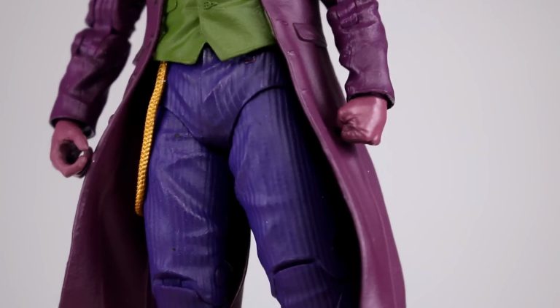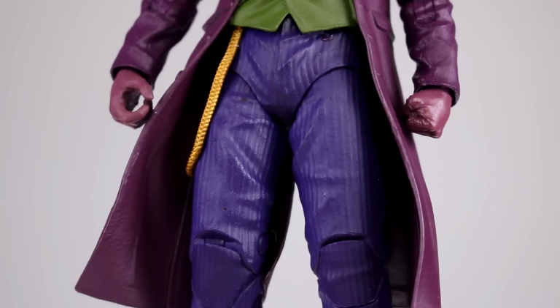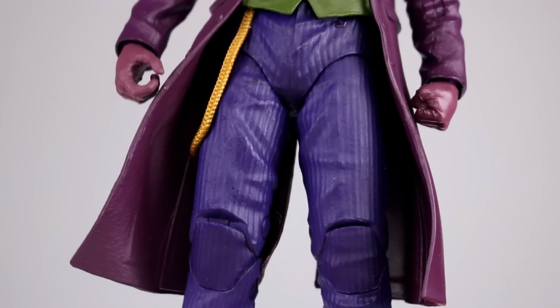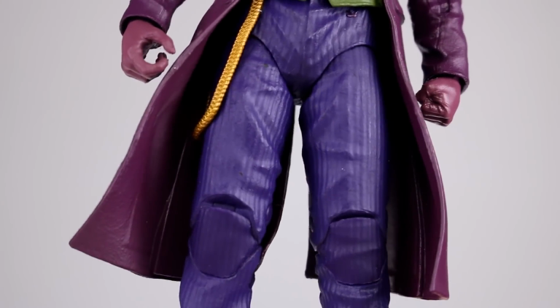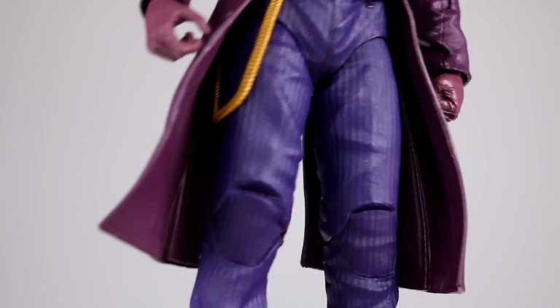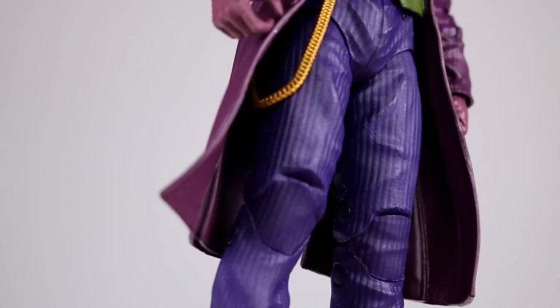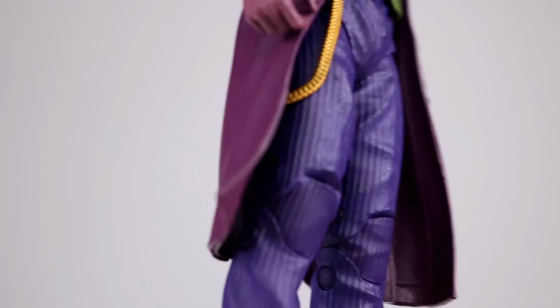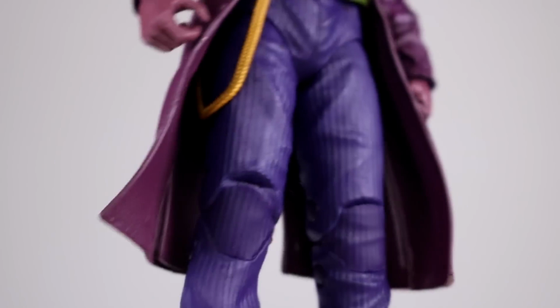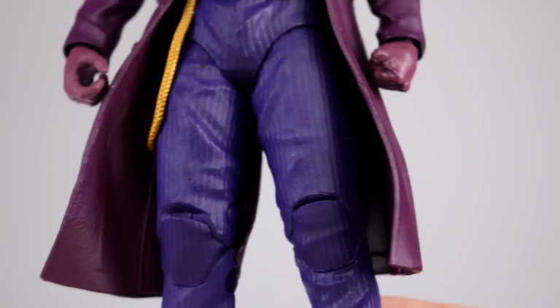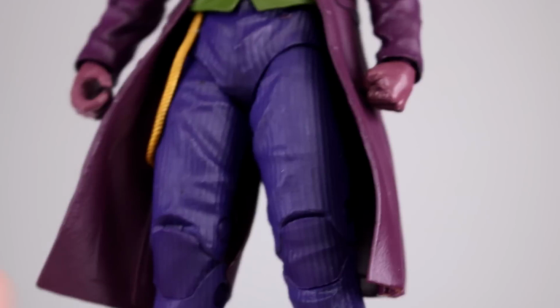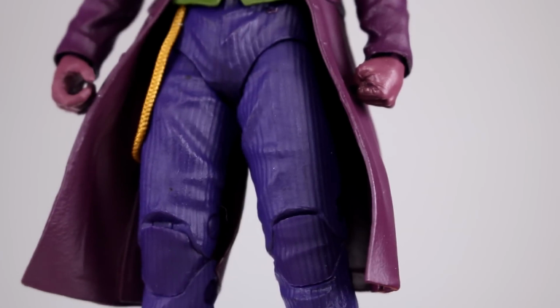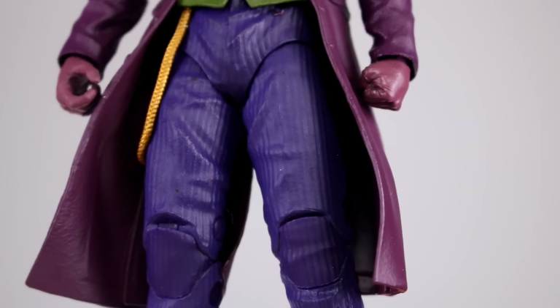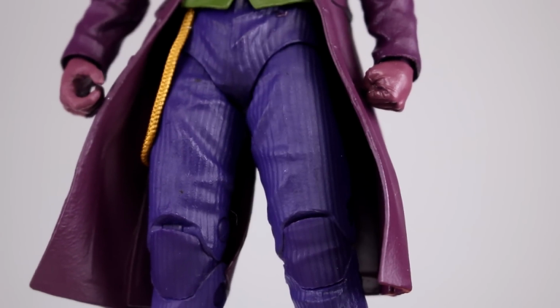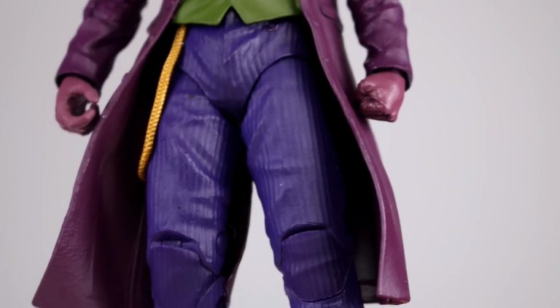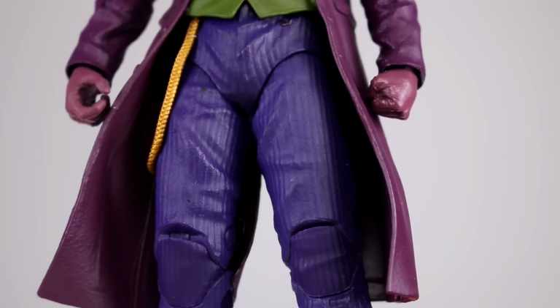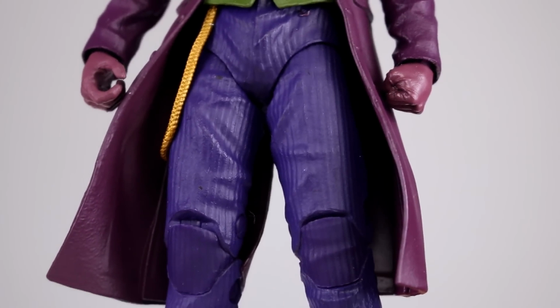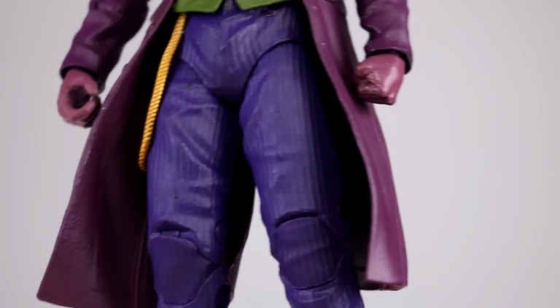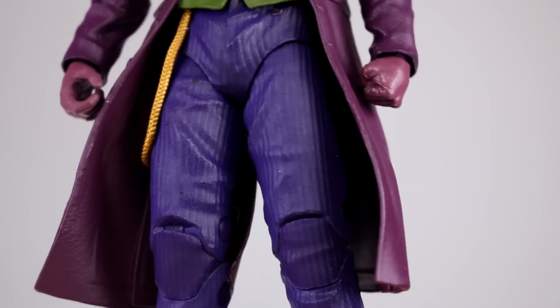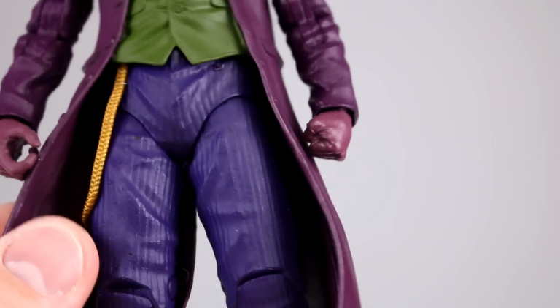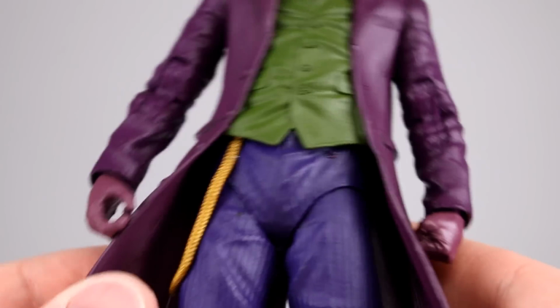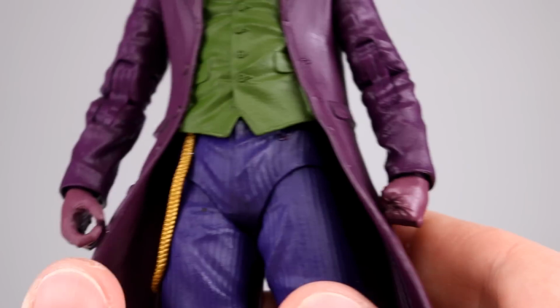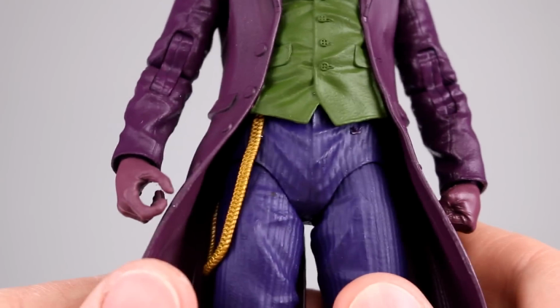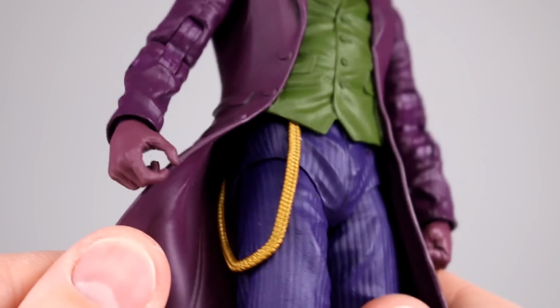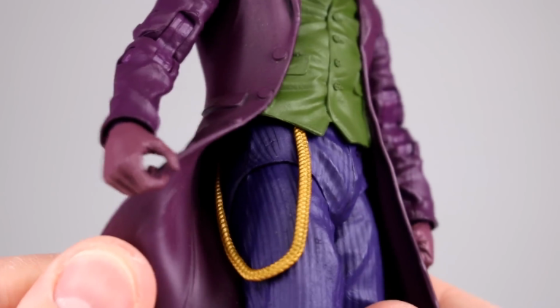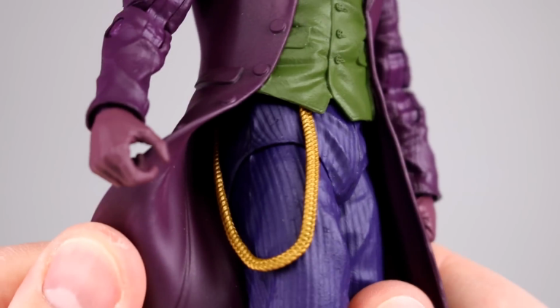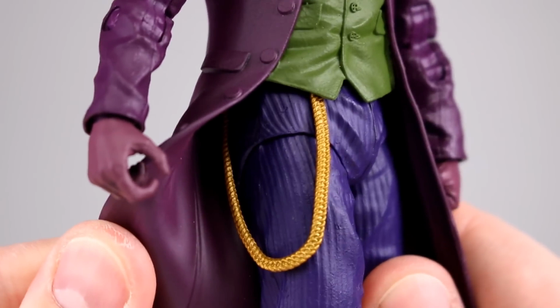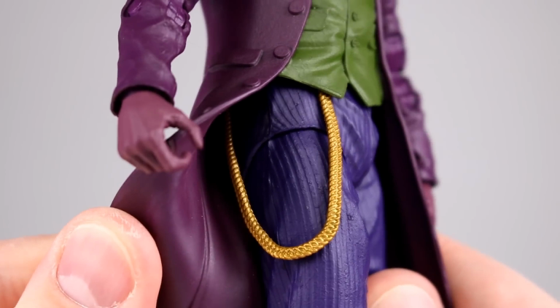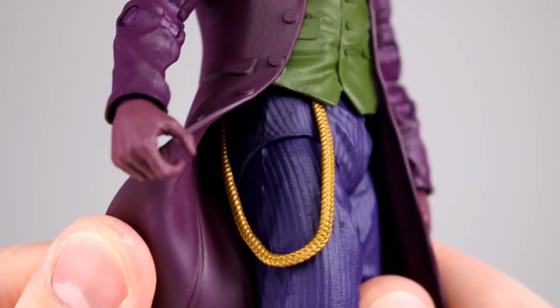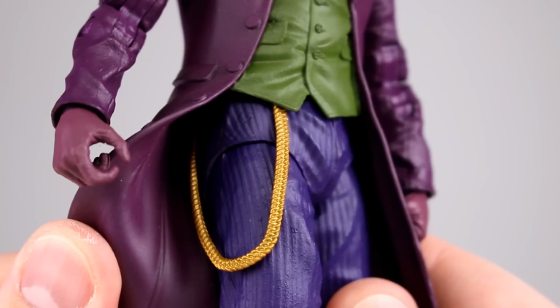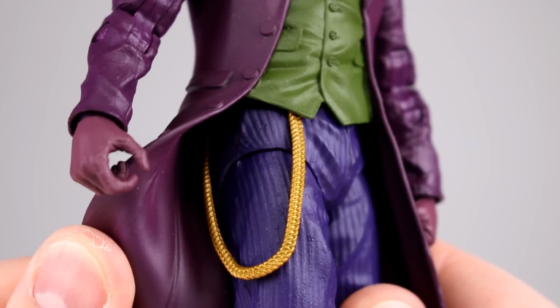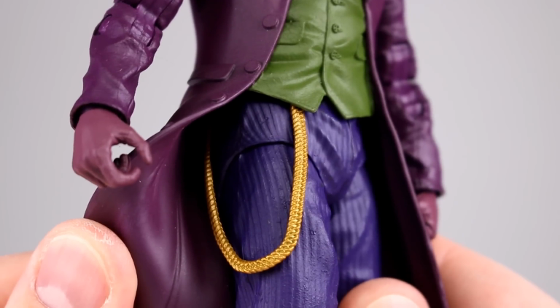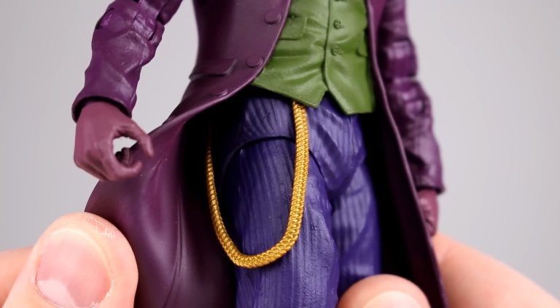The sculpted texture gives the pants the stripey pattern without having to paint it, and it actually makes it much cleaner than a paint job would have been — I do like that. Though they are fairly shiny, and he's not supposed to be shiny. His little chain or whatever it is — it's huge.